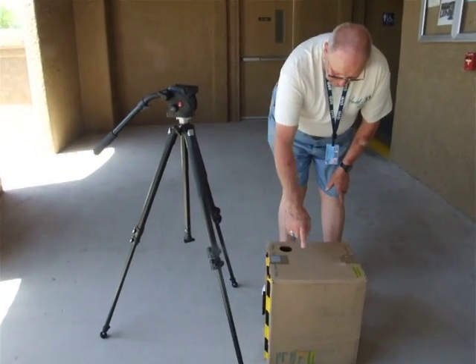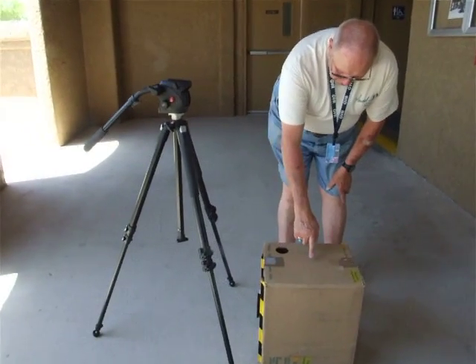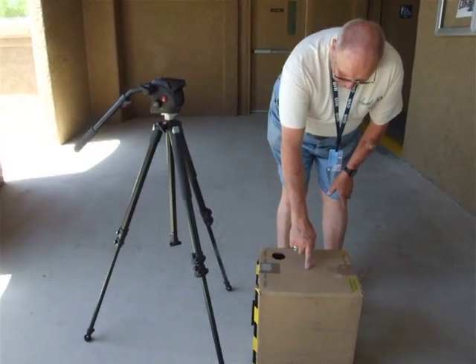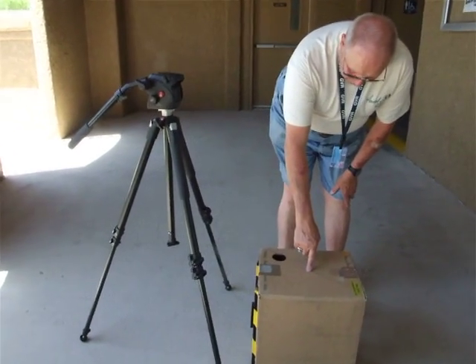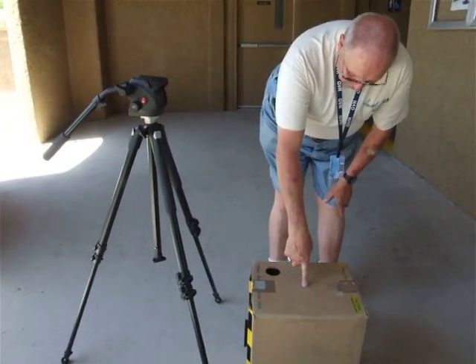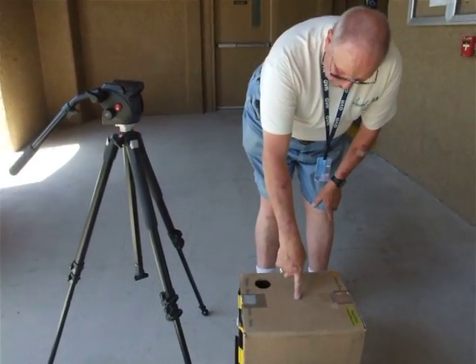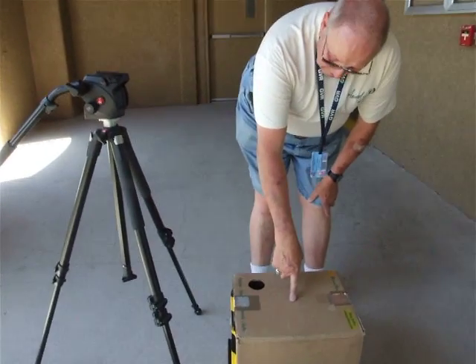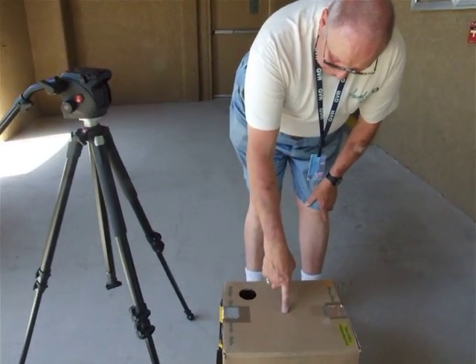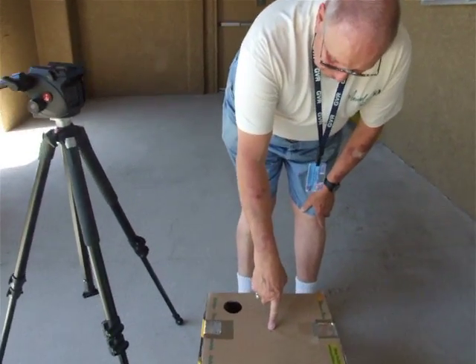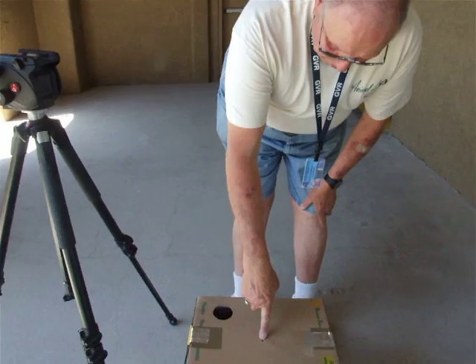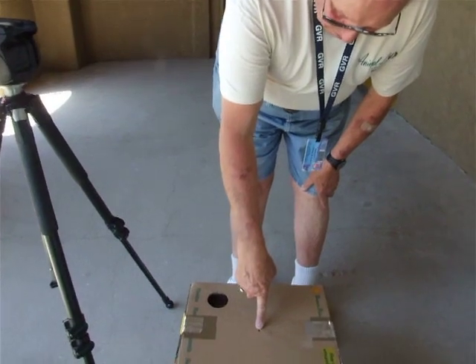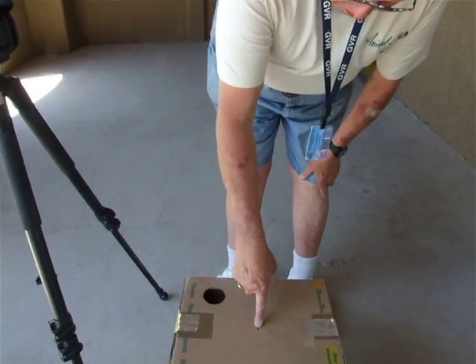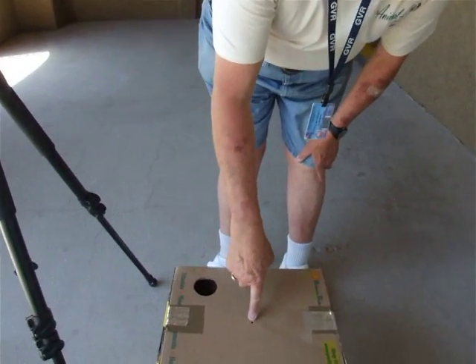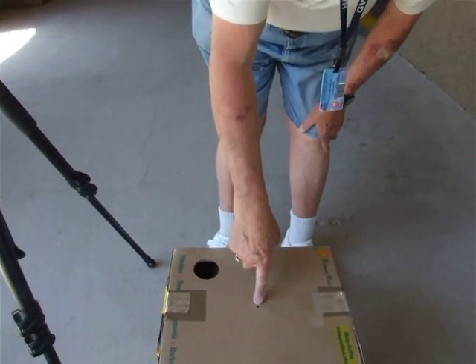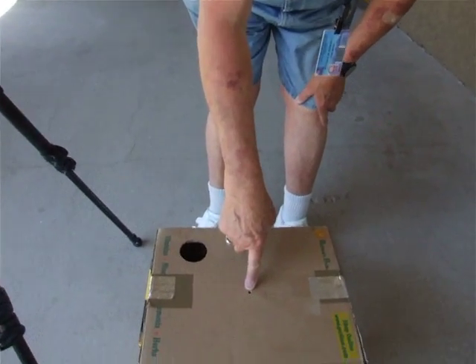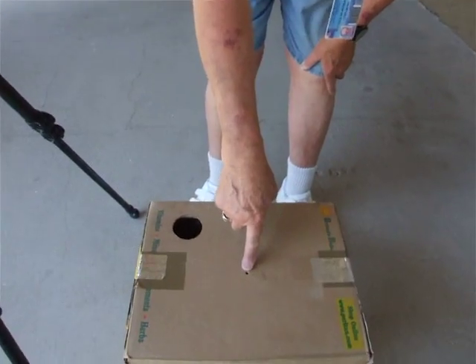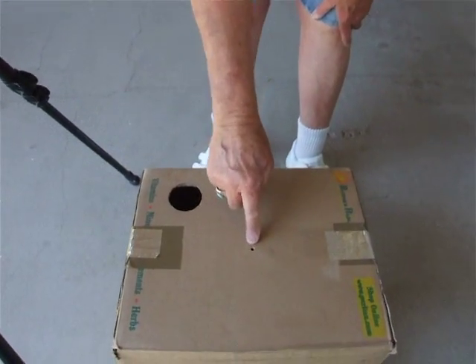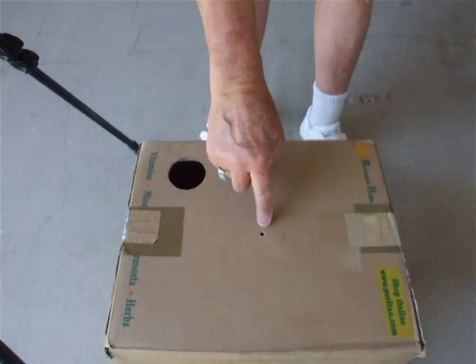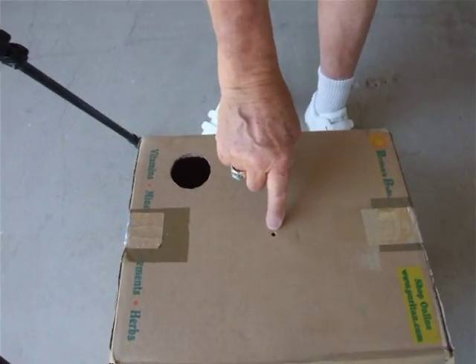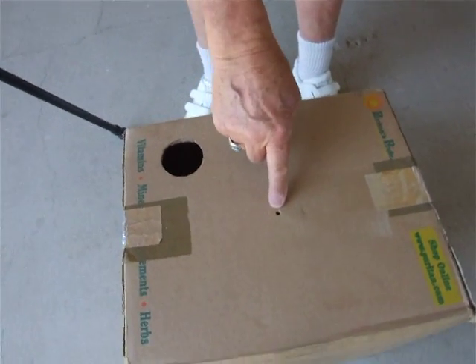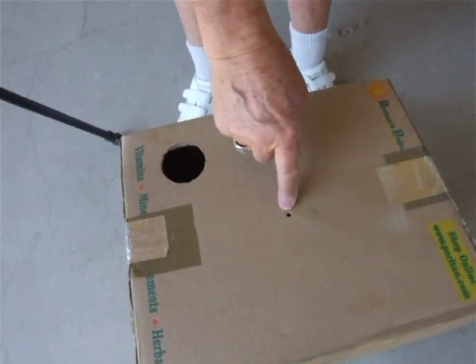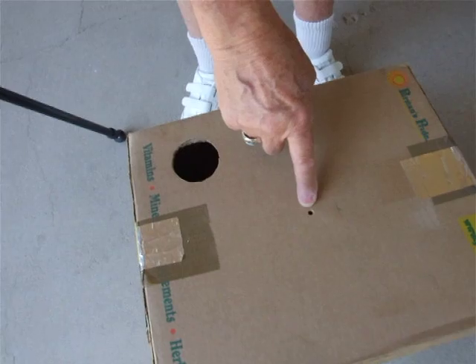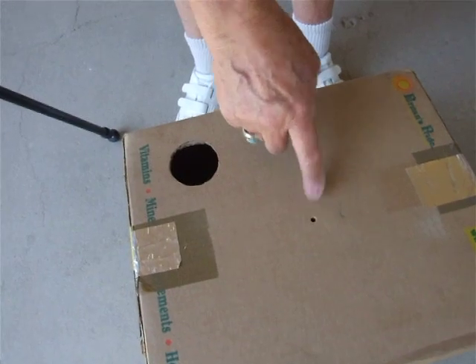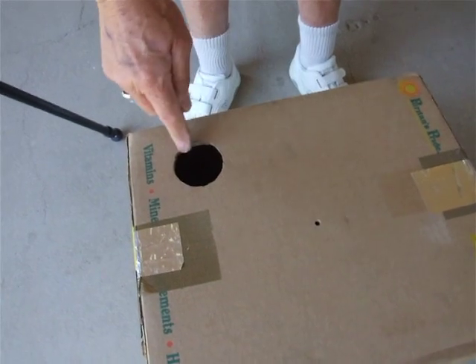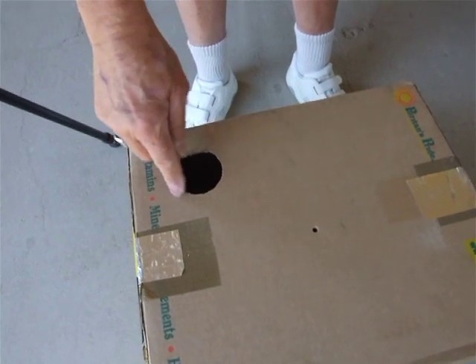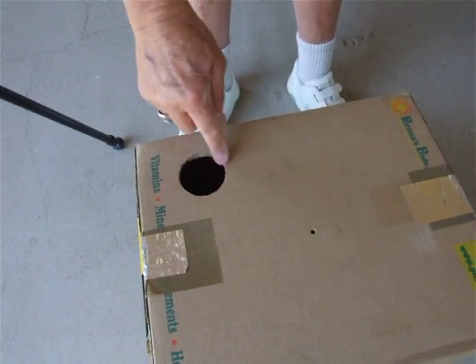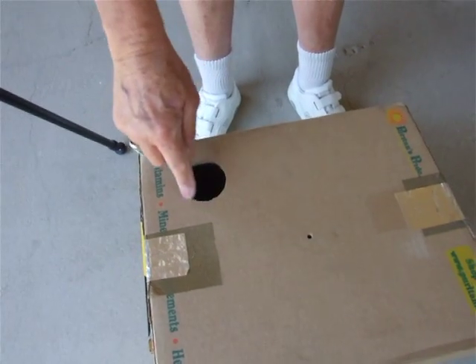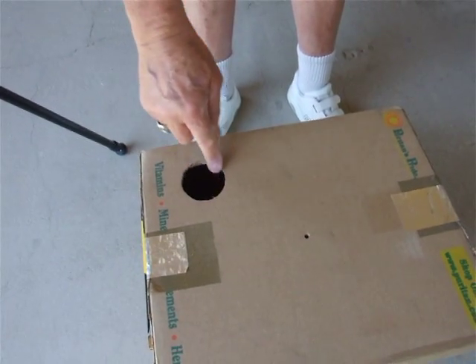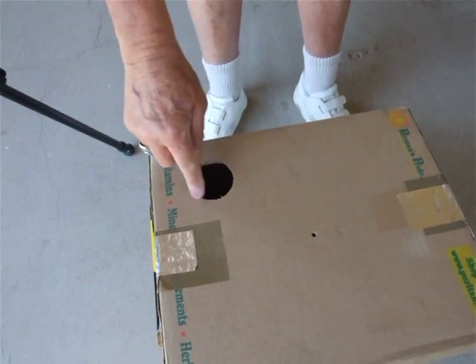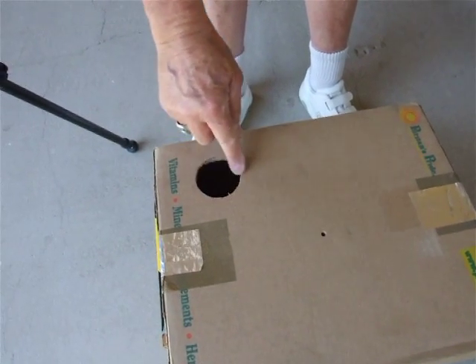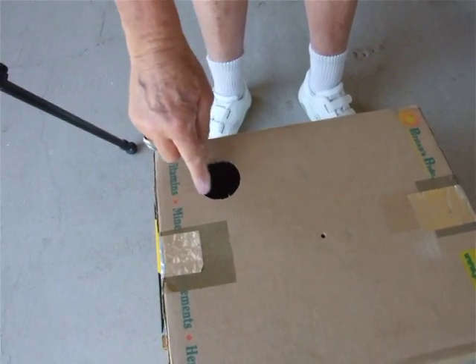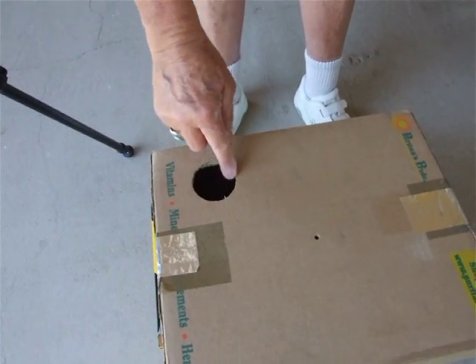In order to safely view a solar eclipse, you should create a box with a pinhole at one end. Make it nice and clean — it's about a quarter of an inch diameter — and then another hole the size of your camera lens.